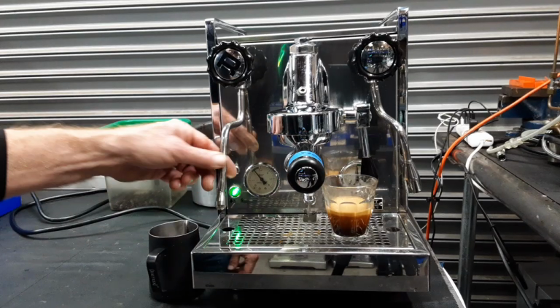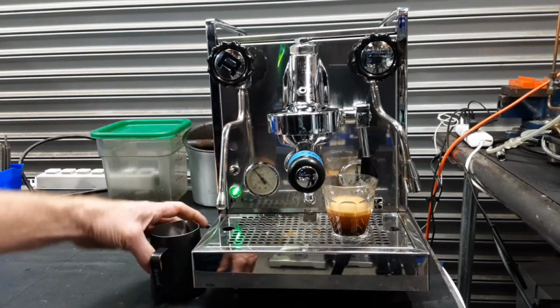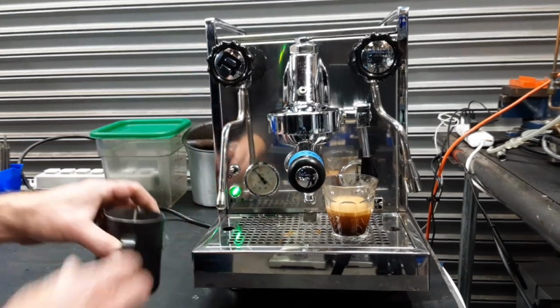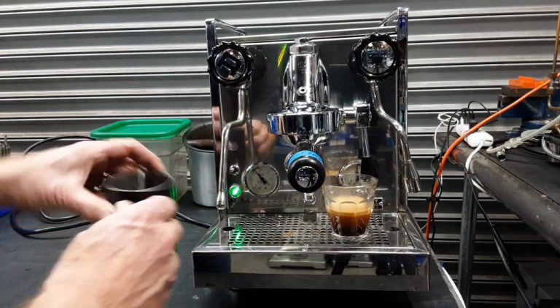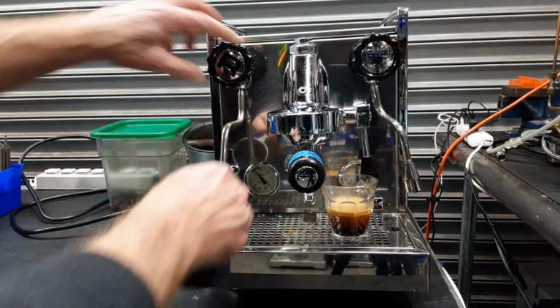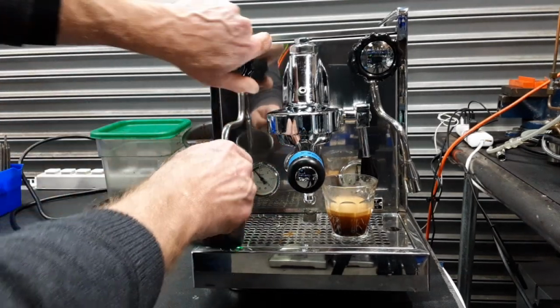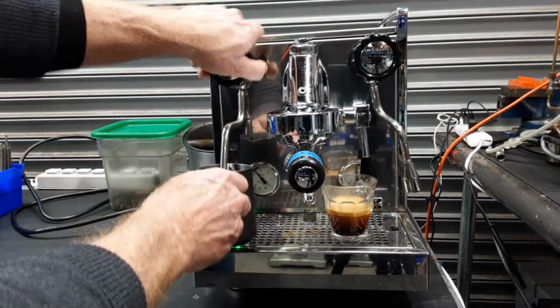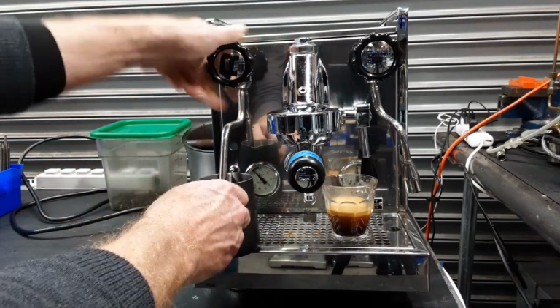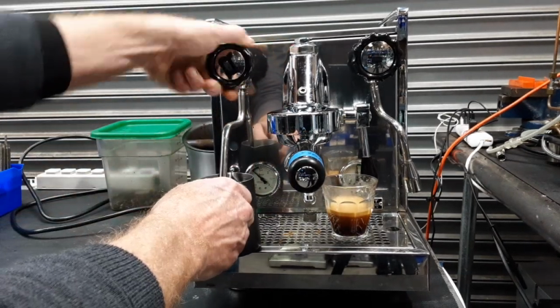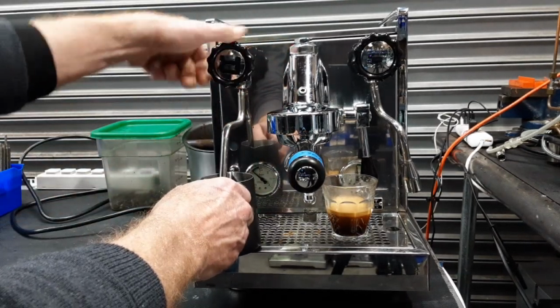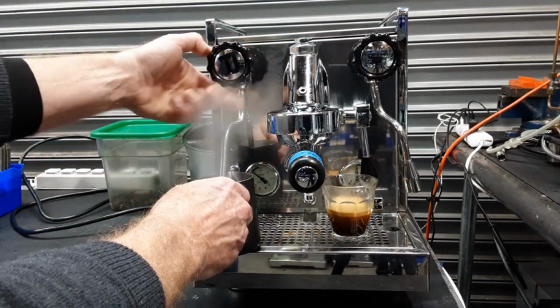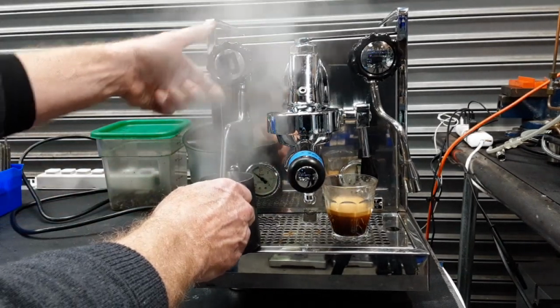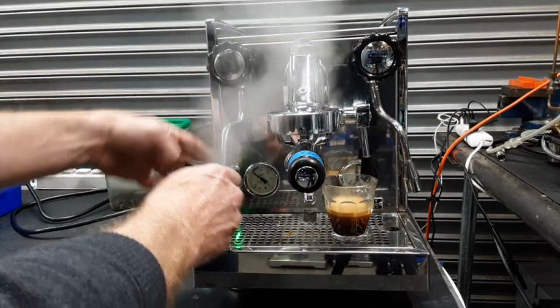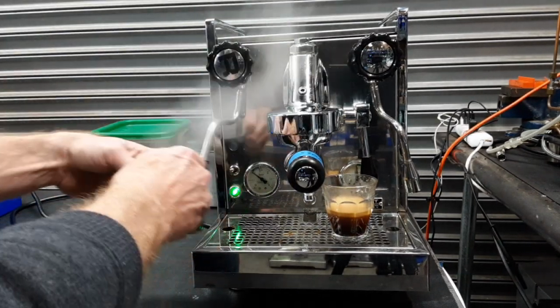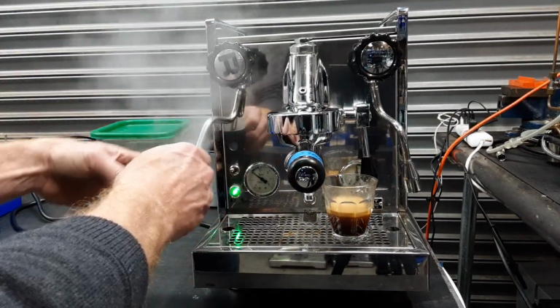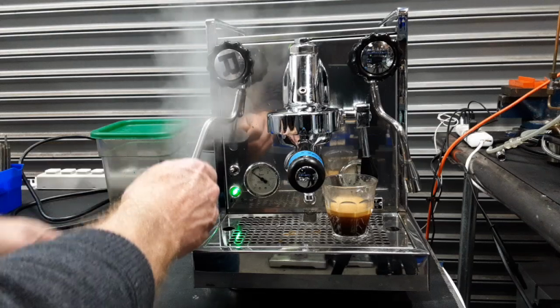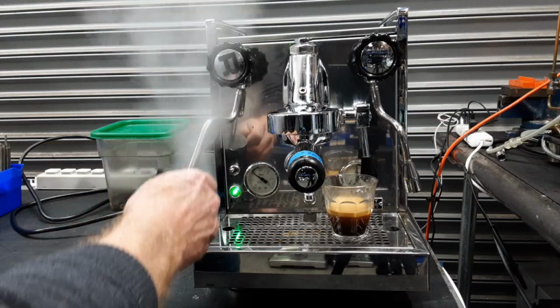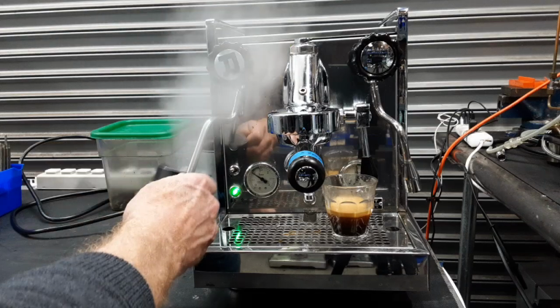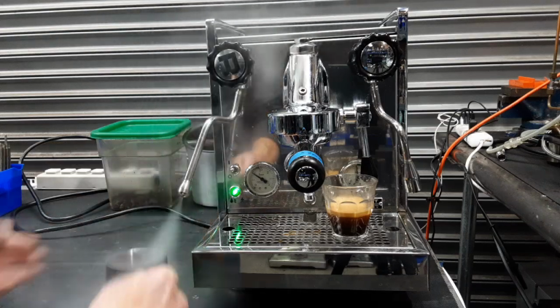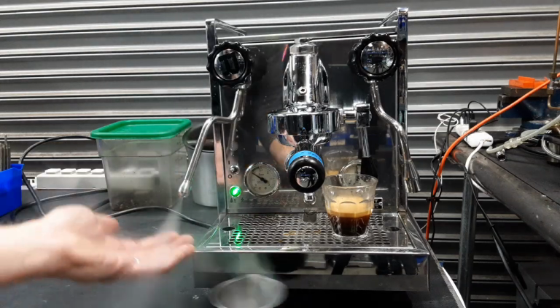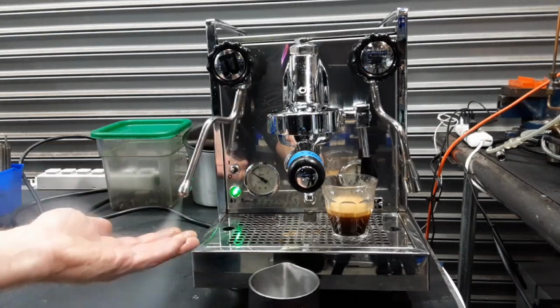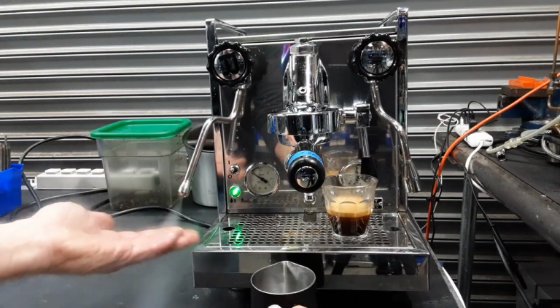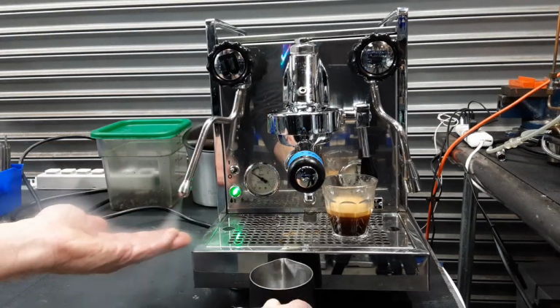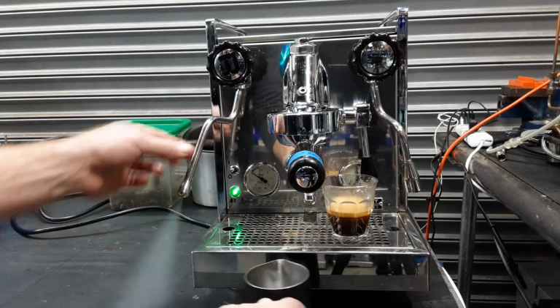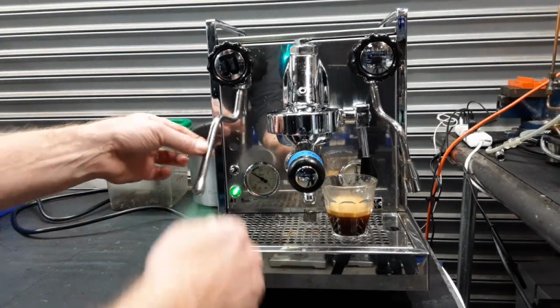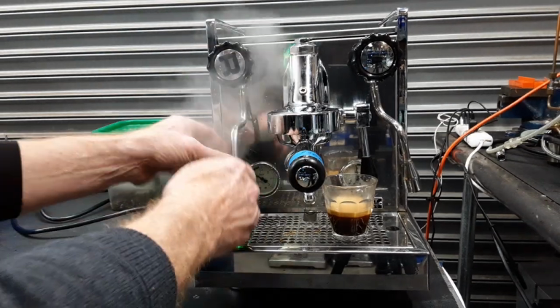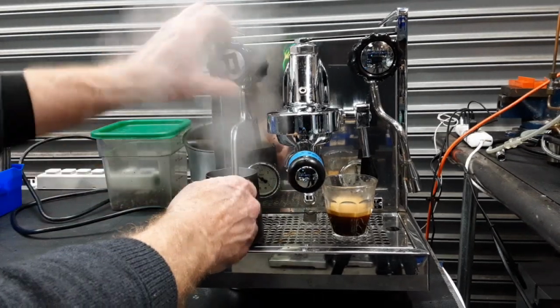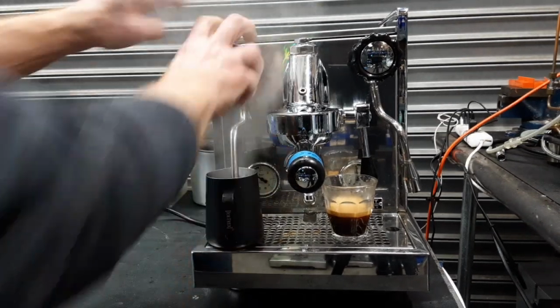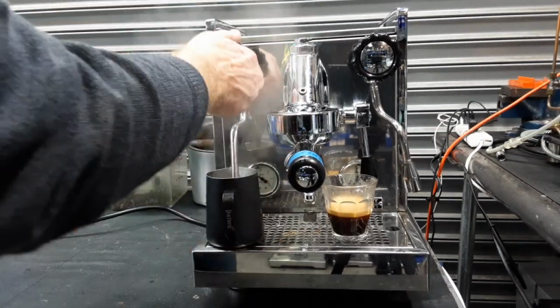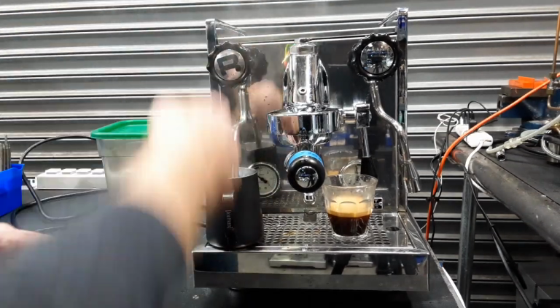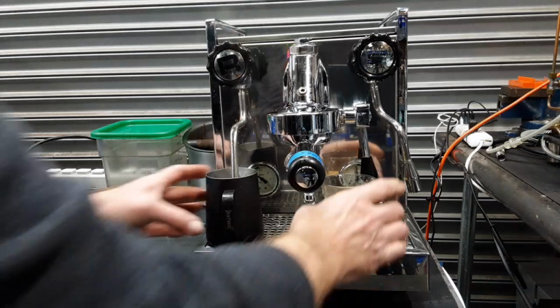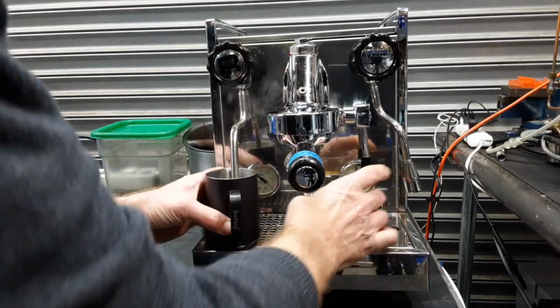Check the steam. There we are — quick purge, you can see nice strong dry steam. Shuts right away.